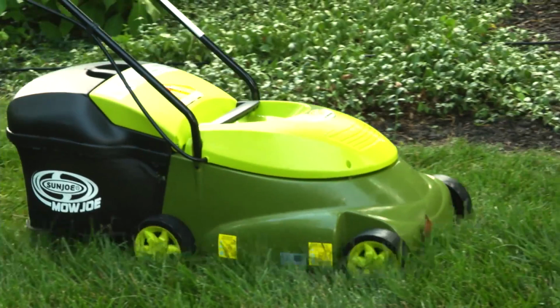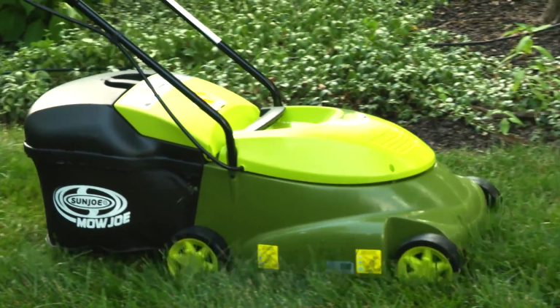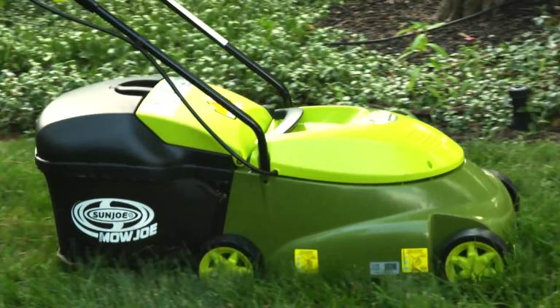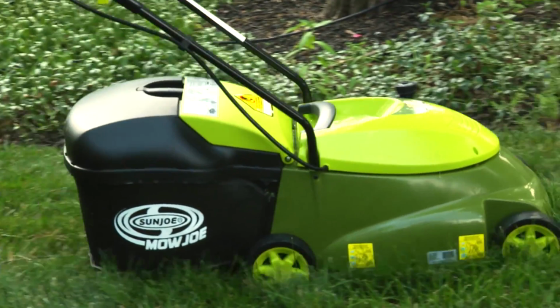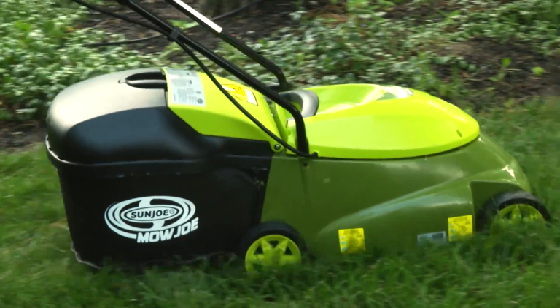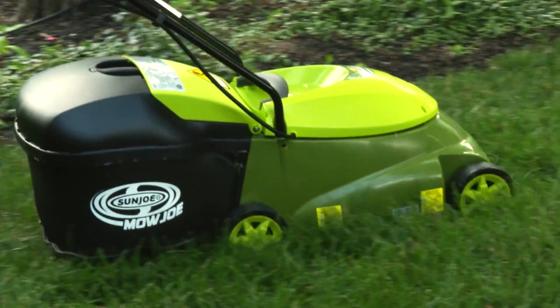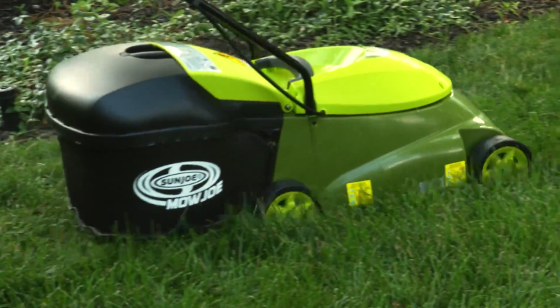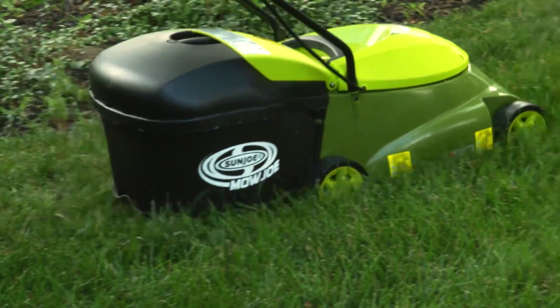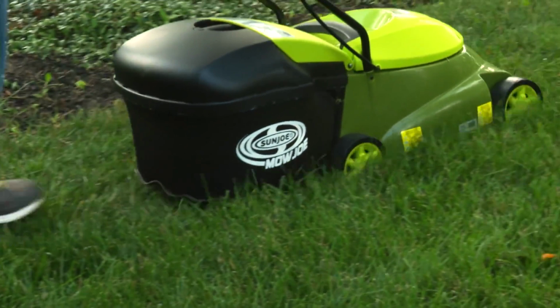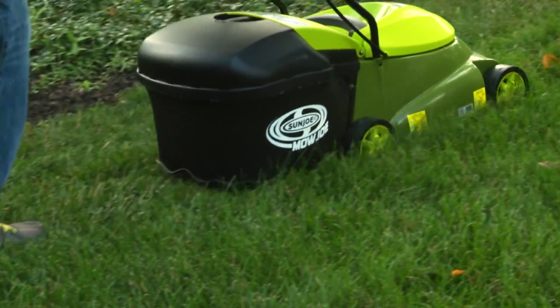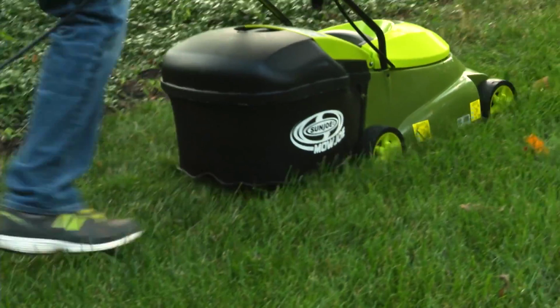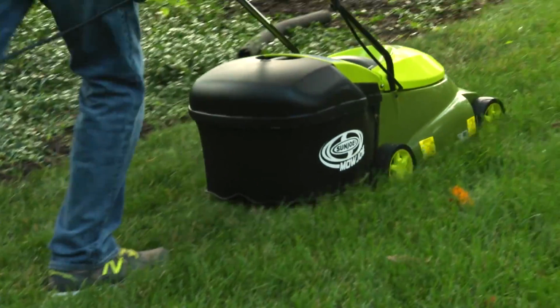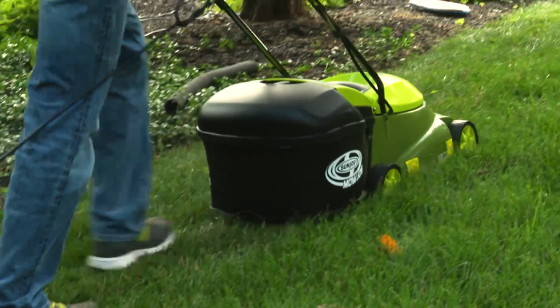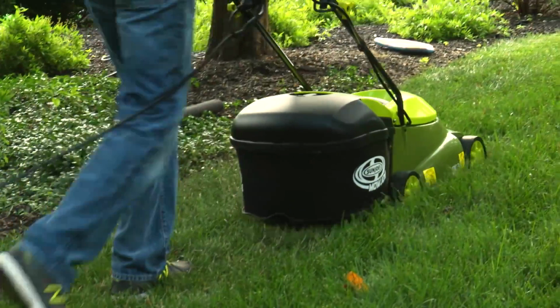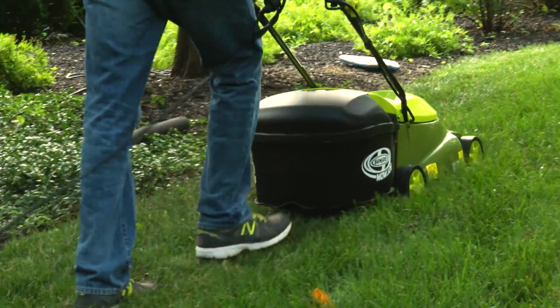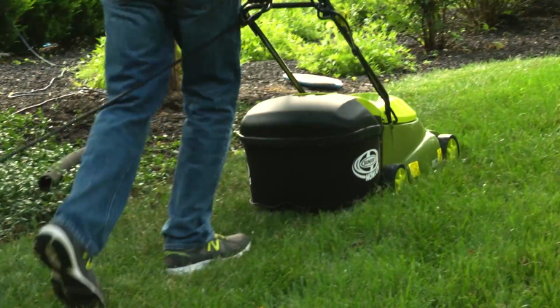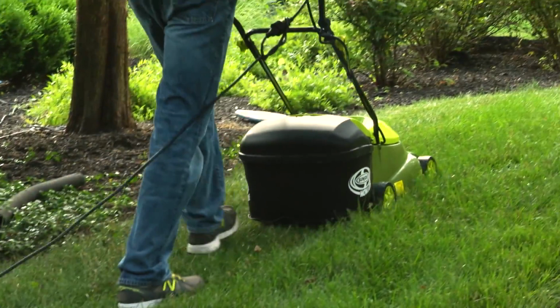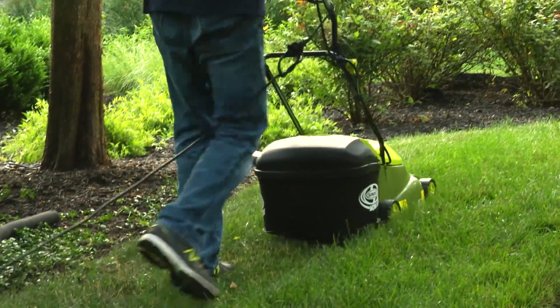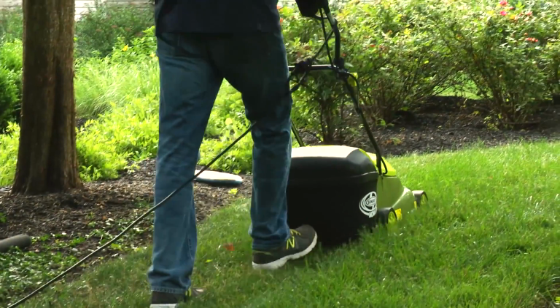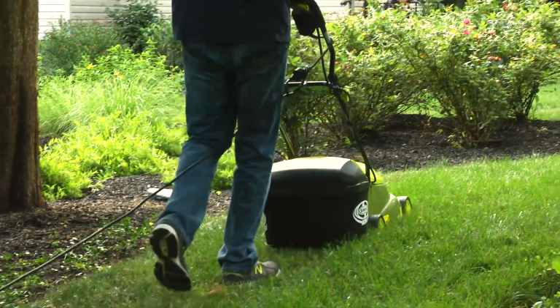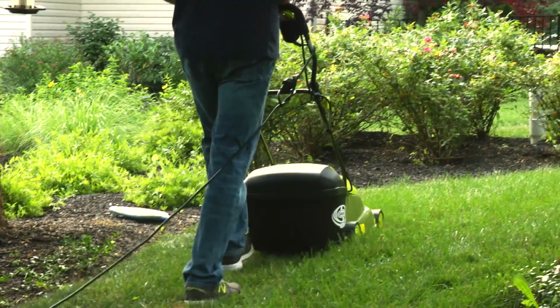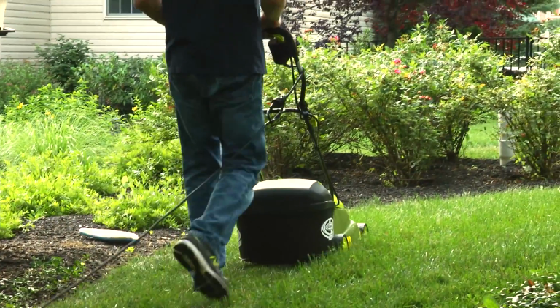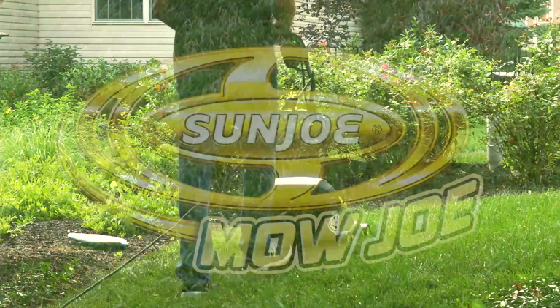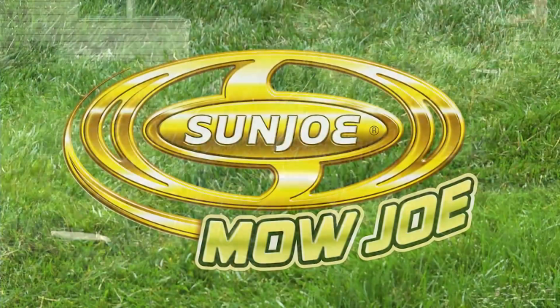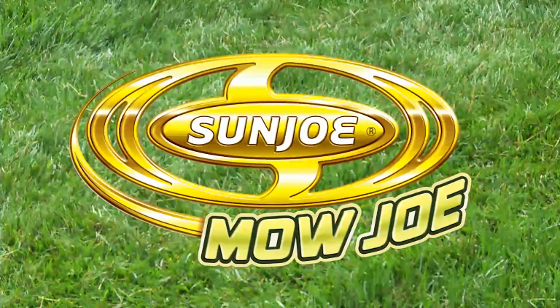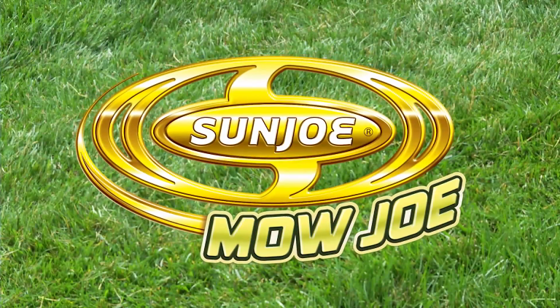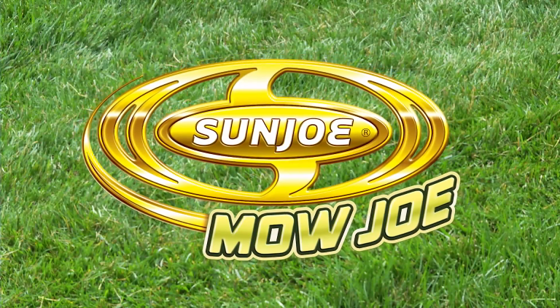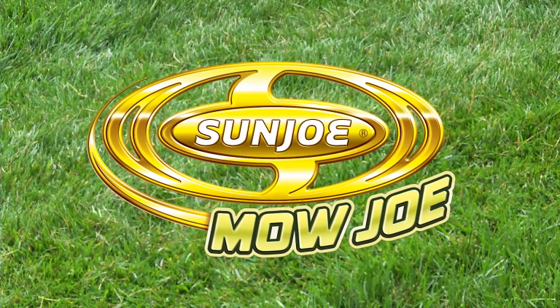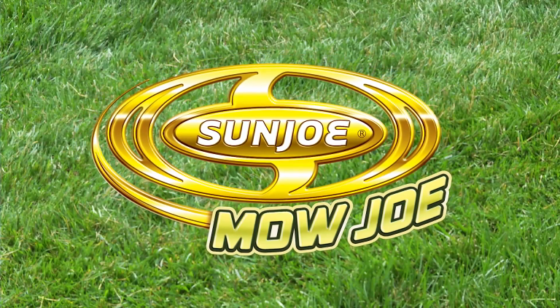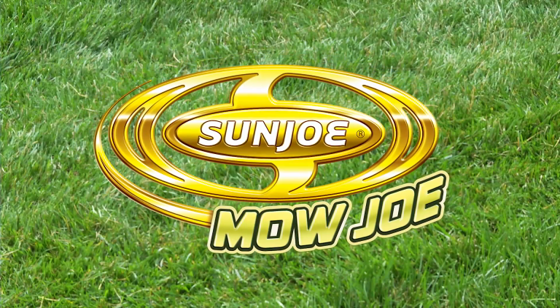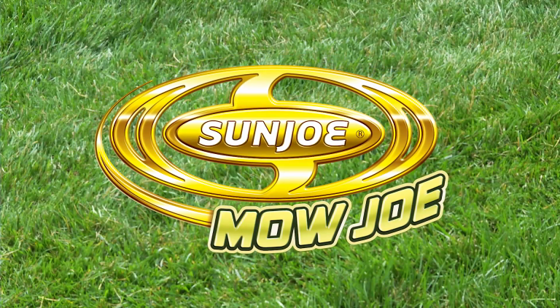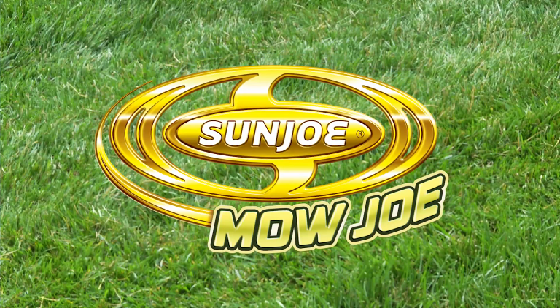So ditch the gas, oil, noxious fumes, and pull cords and experience an easier and more convenient way to get your yard work done. Mojo from Sunjo — get equipped.